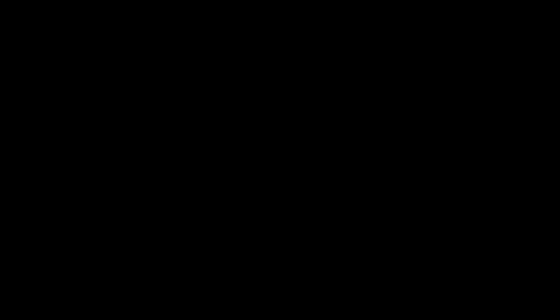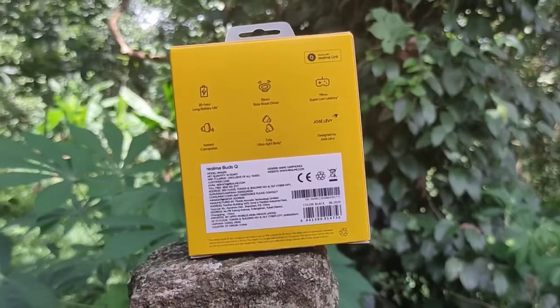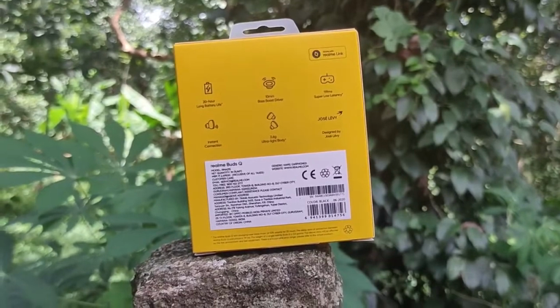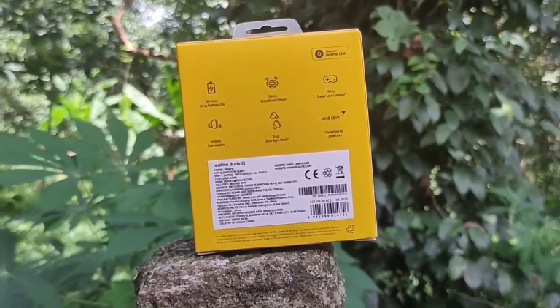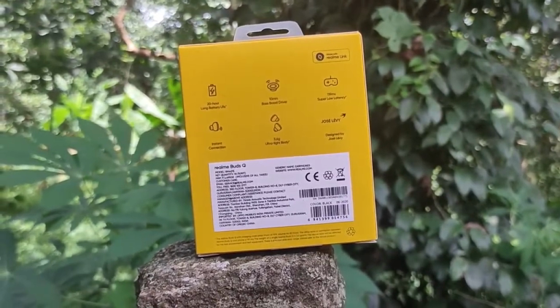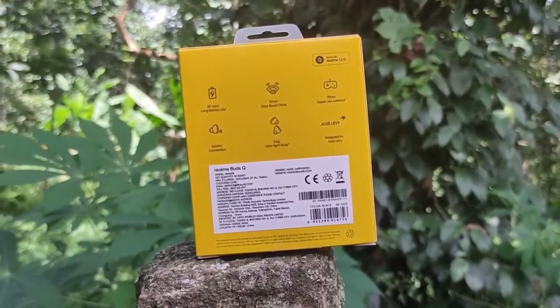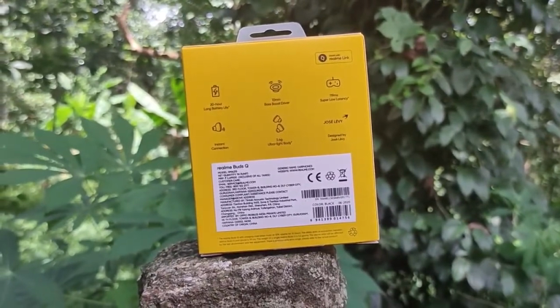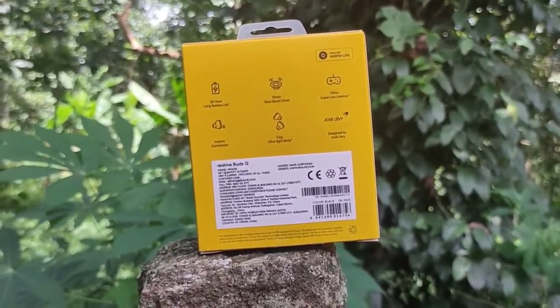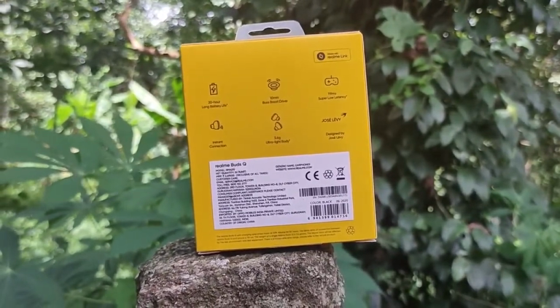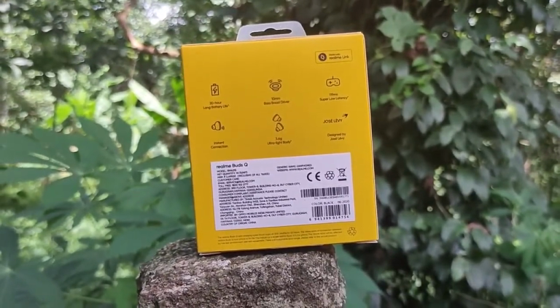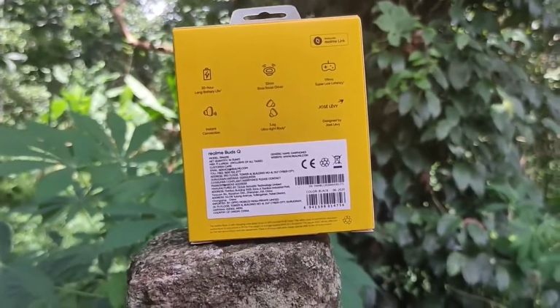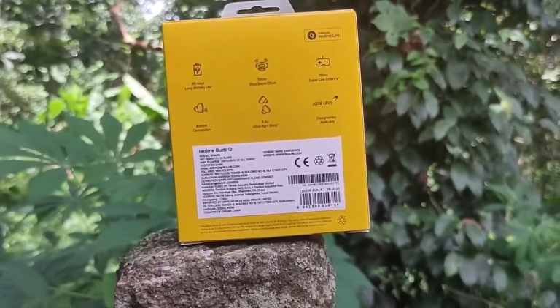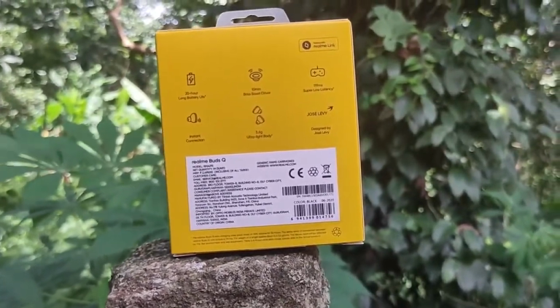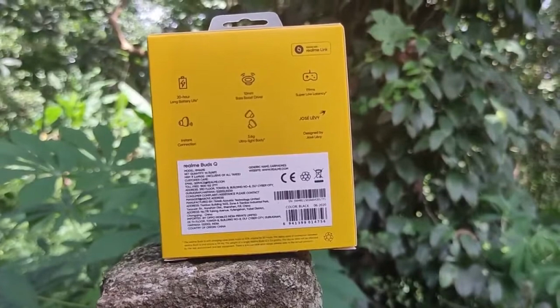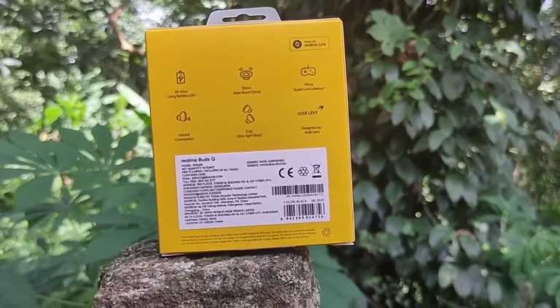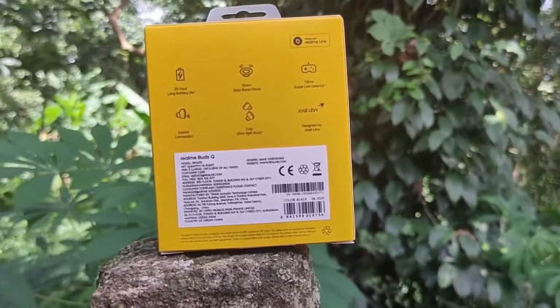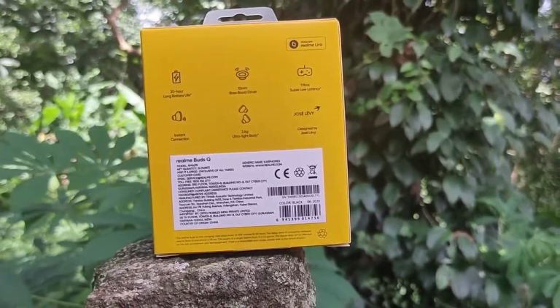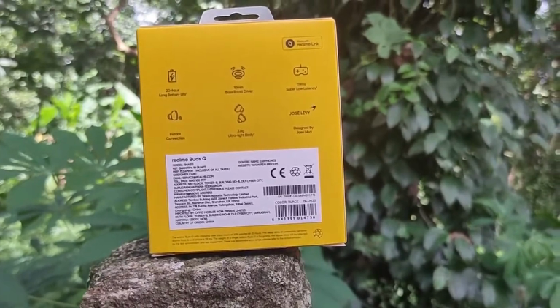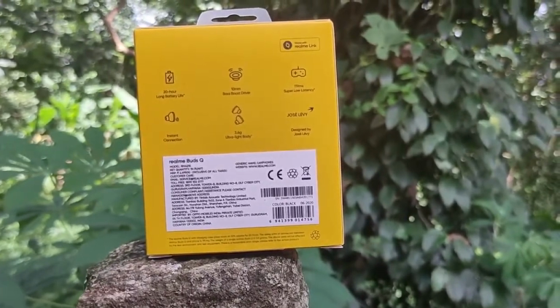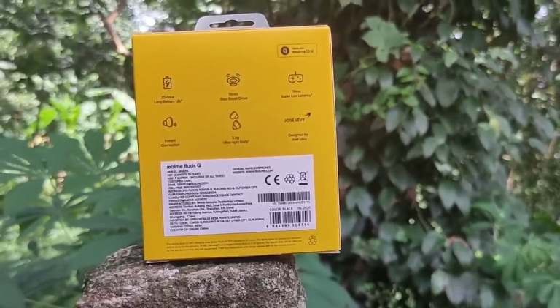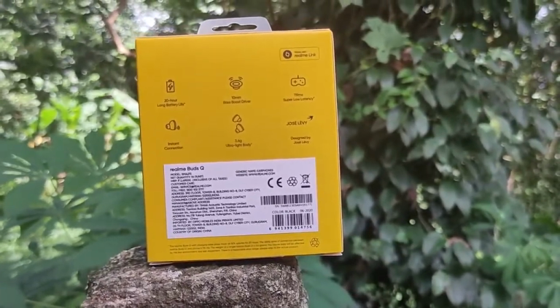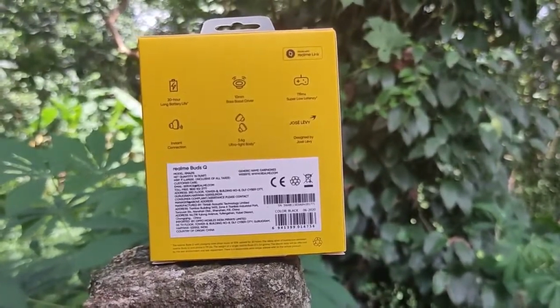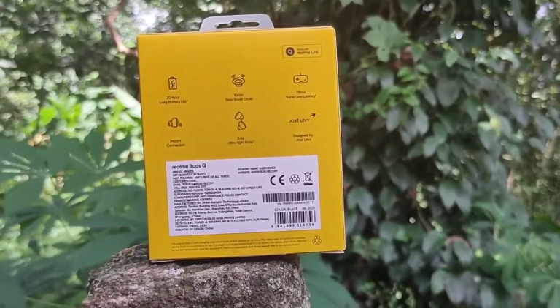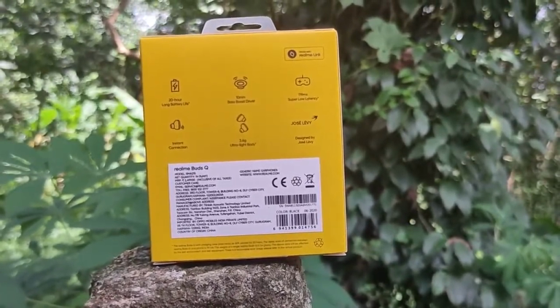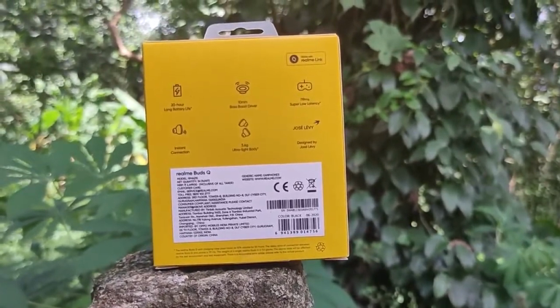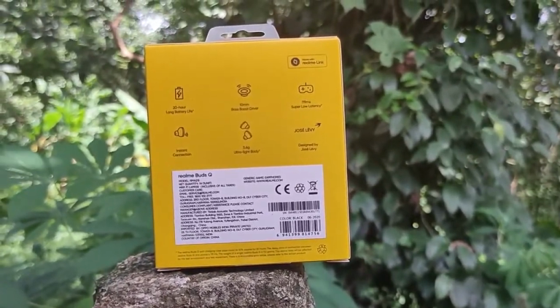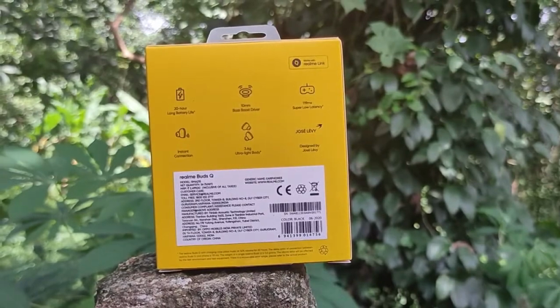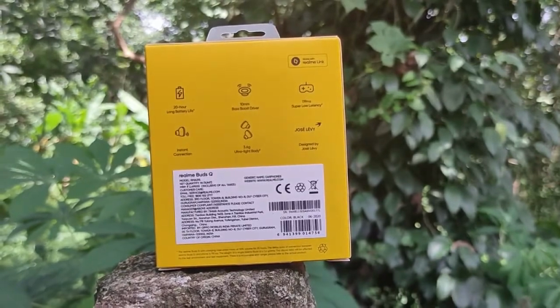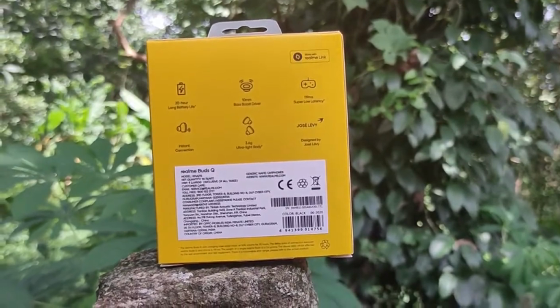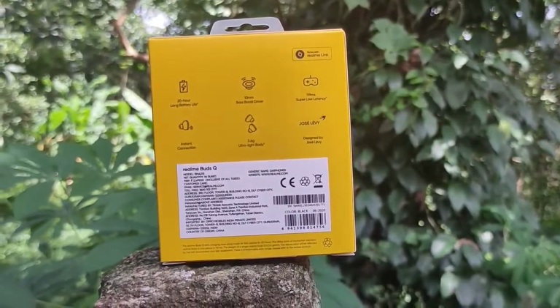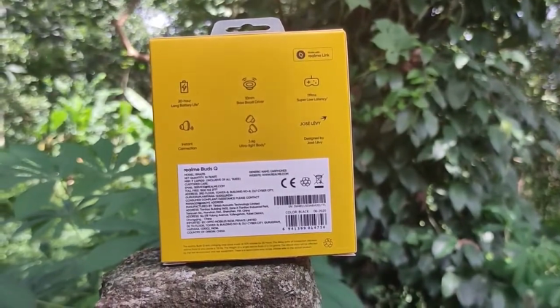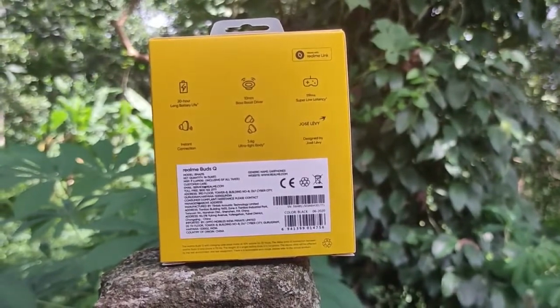In this box, we have a product. We have a 400 mAh battery capacity and a 45 mAh battery capacity. In this box, we have two Realme Buds Q.